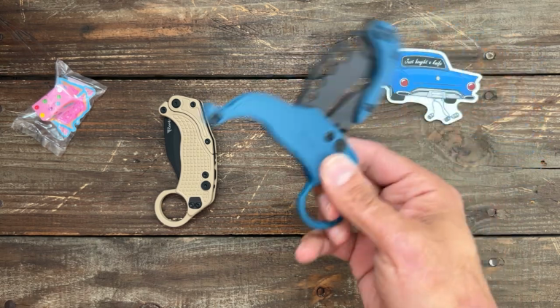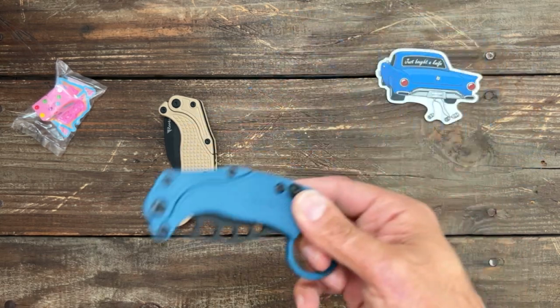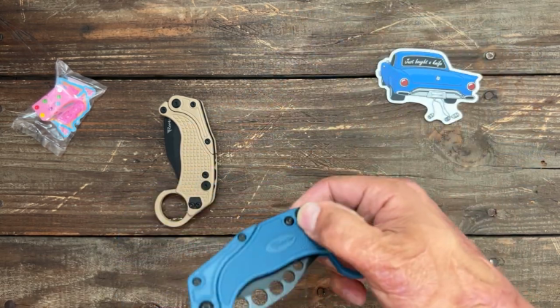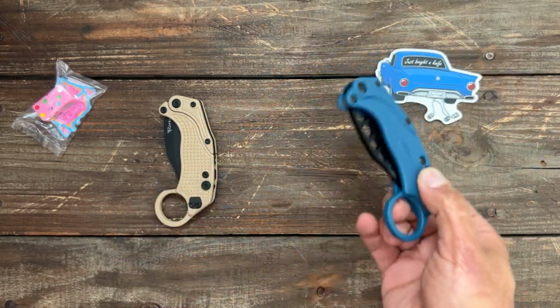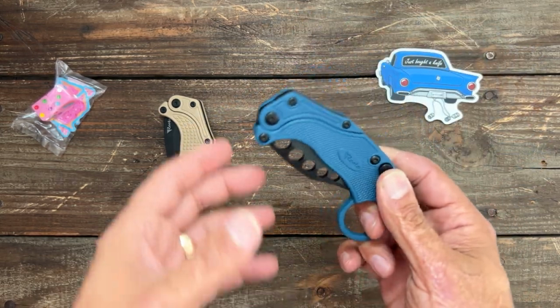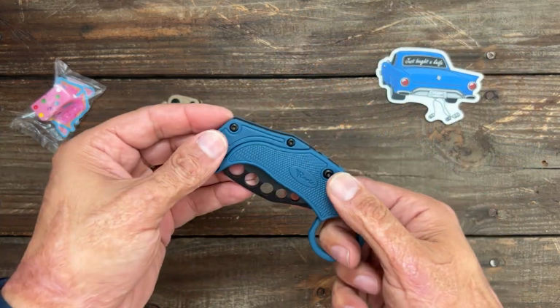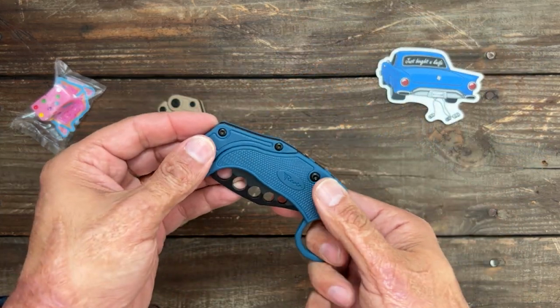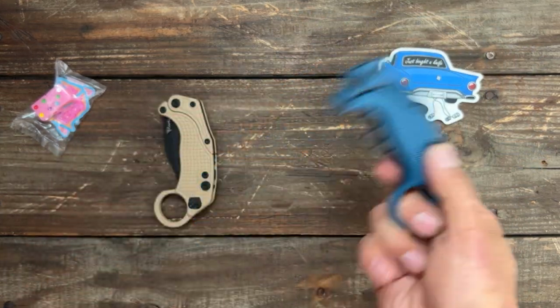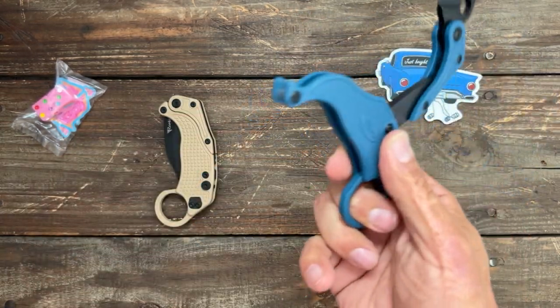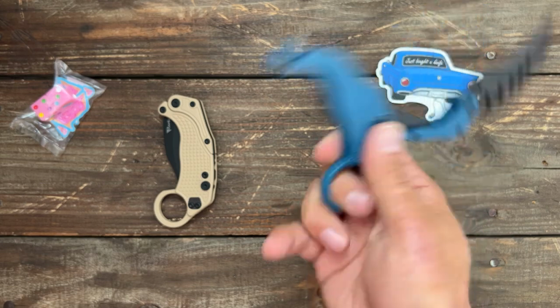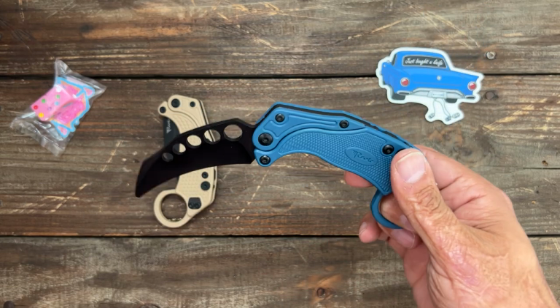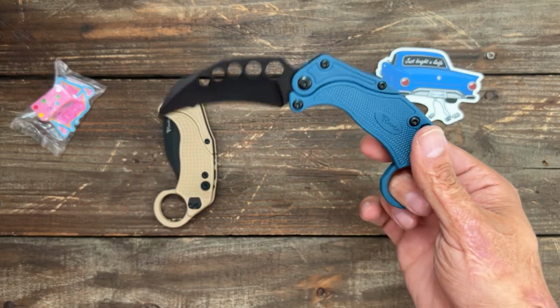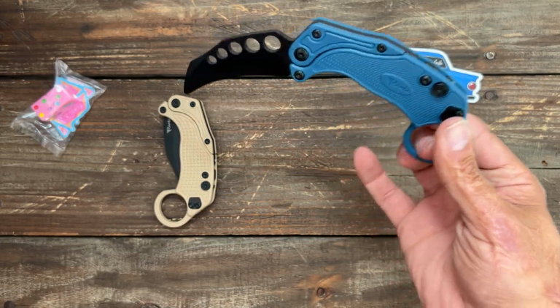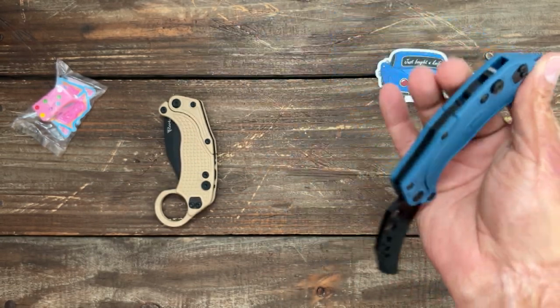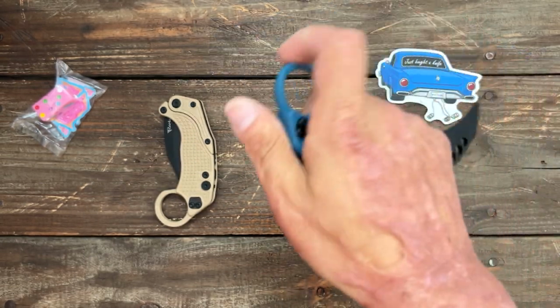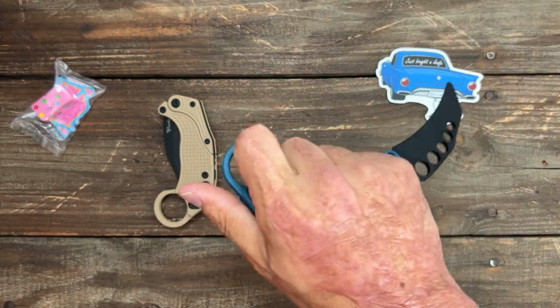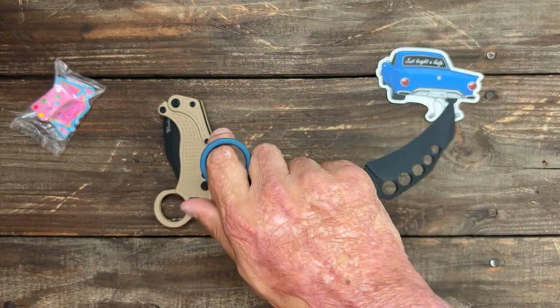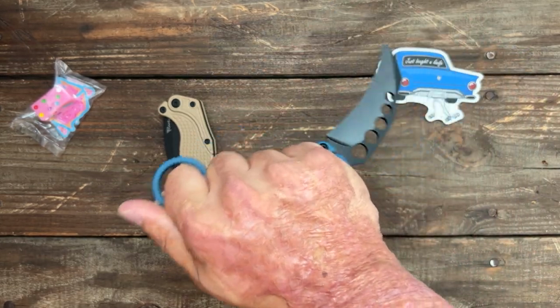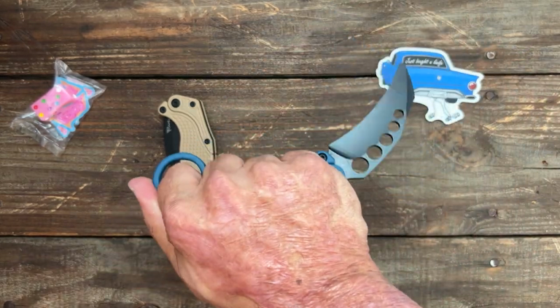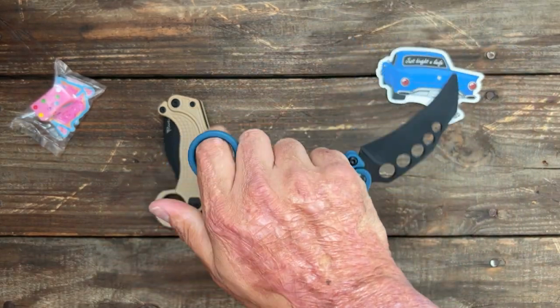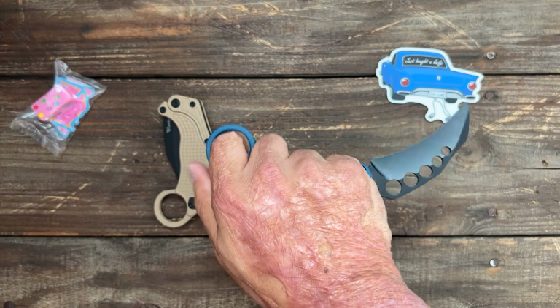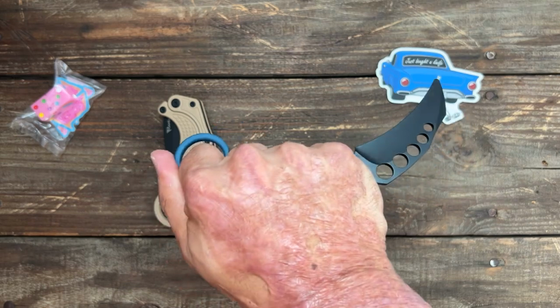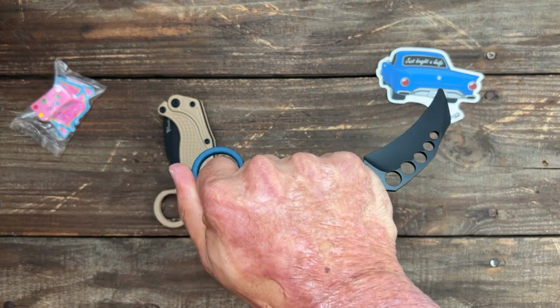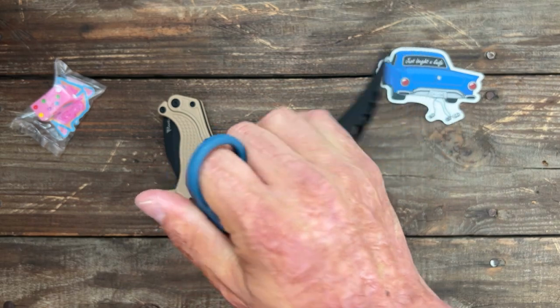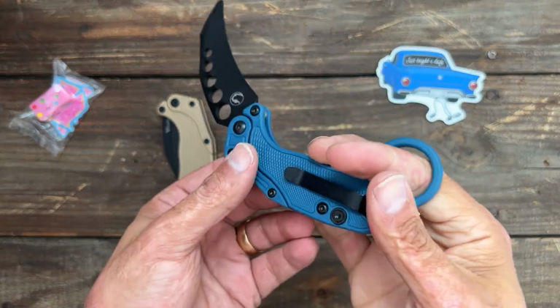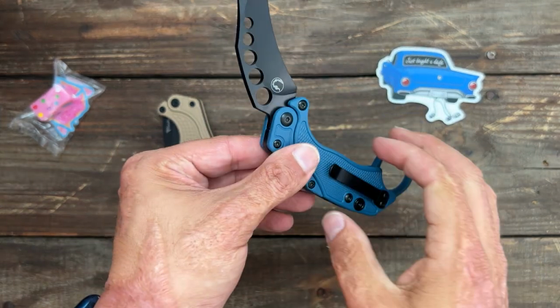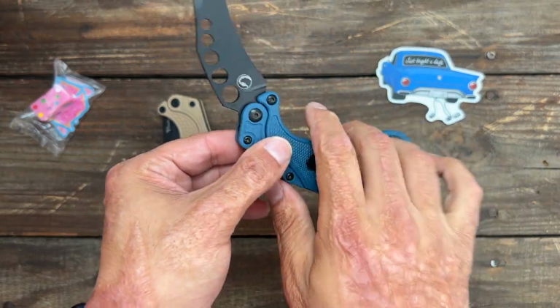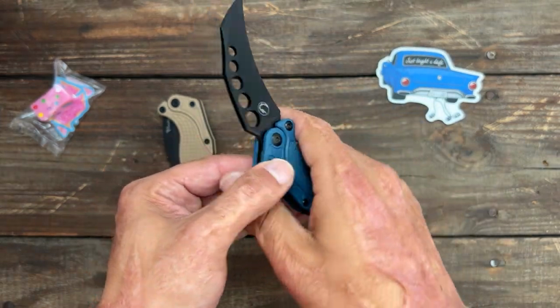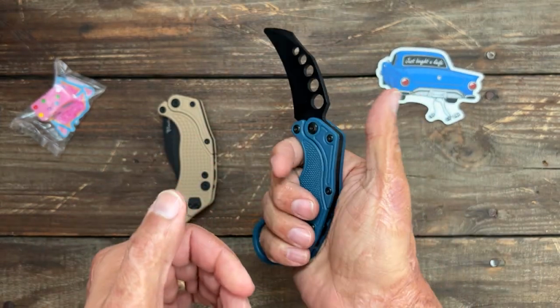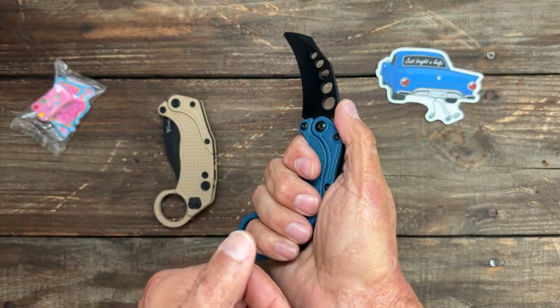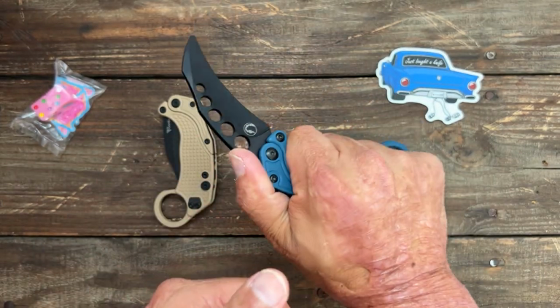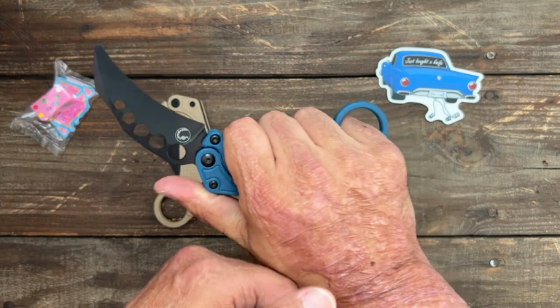I'm going to have to watch Jared's video because I don't even know how you're supposed to deploy it. I would think, being a karambit, you'd hold it like this — but the way this is set up, you could hold it this way as well. Most people hold a karambit like this, I would think.